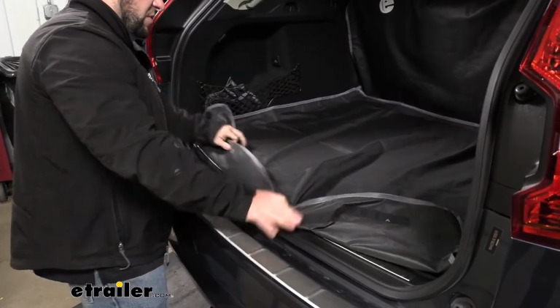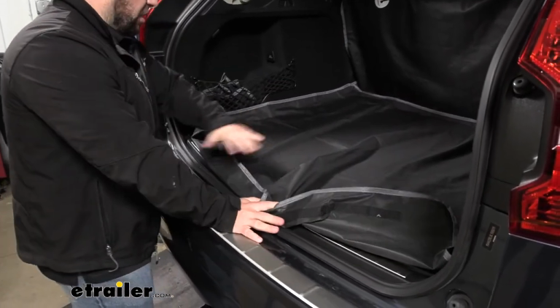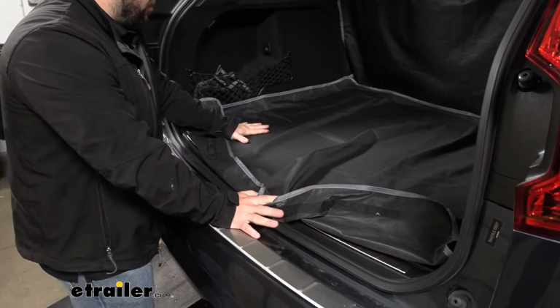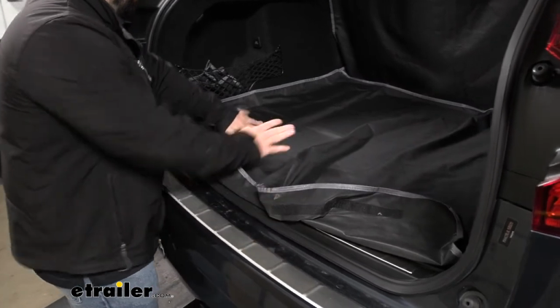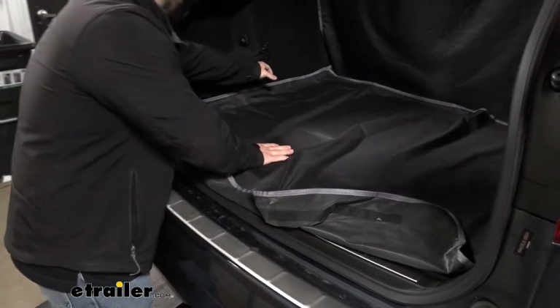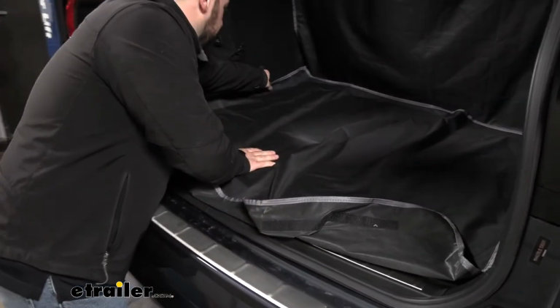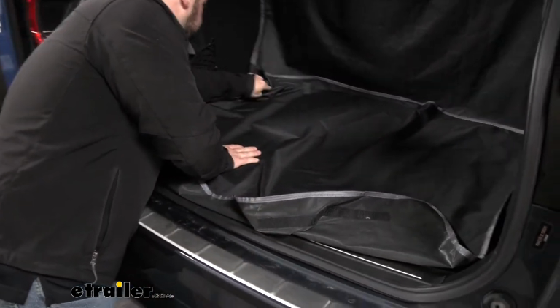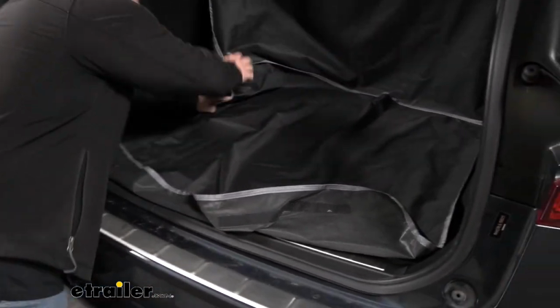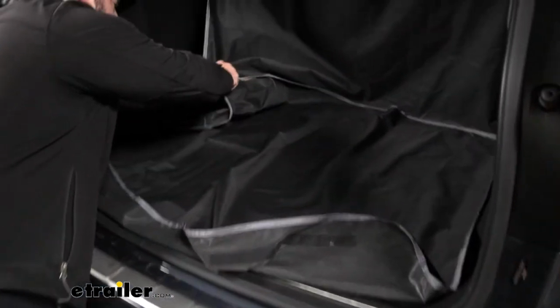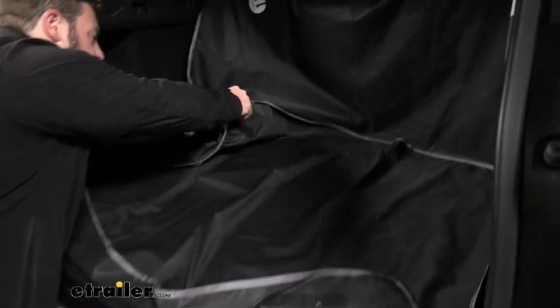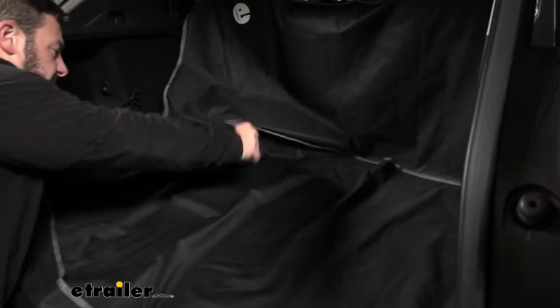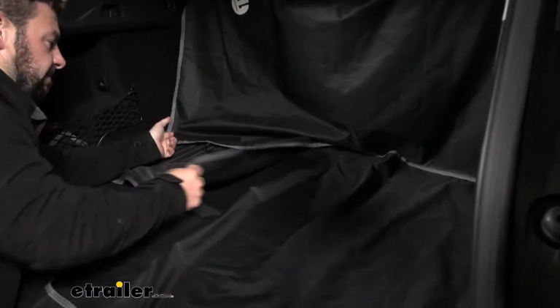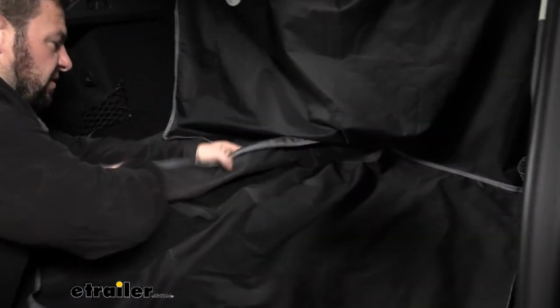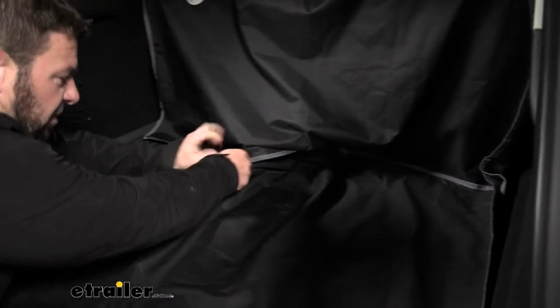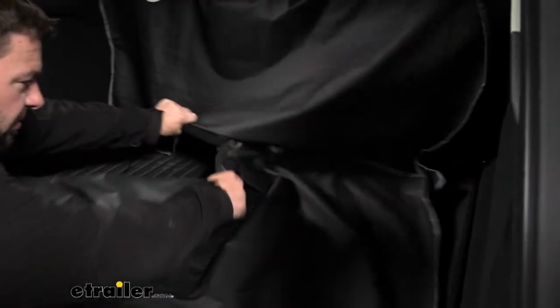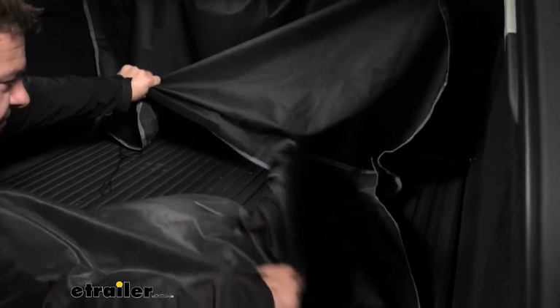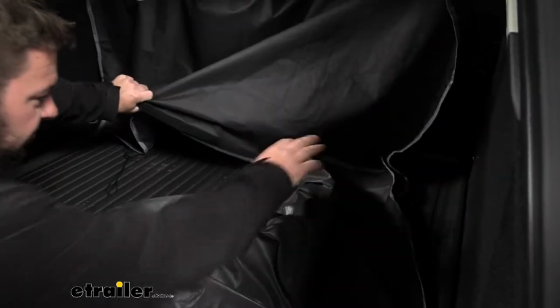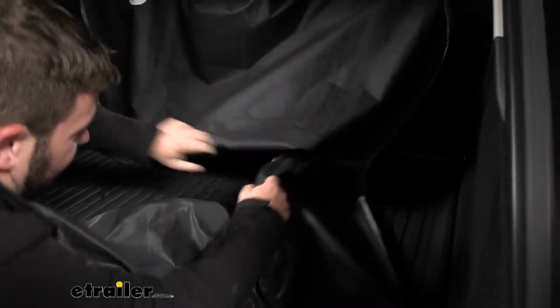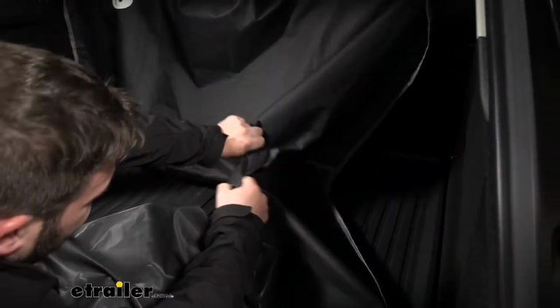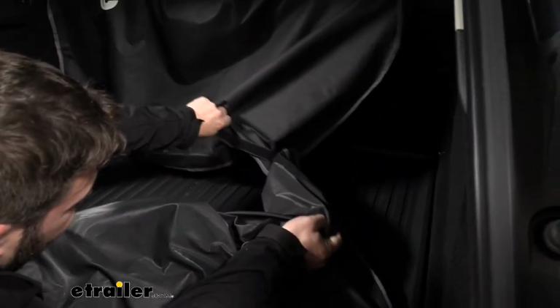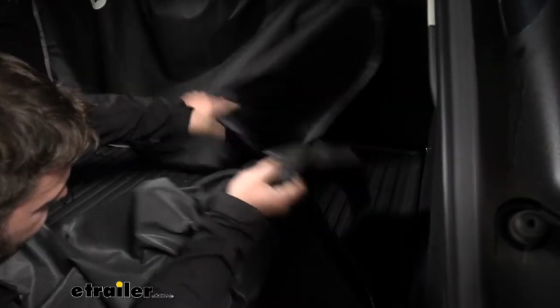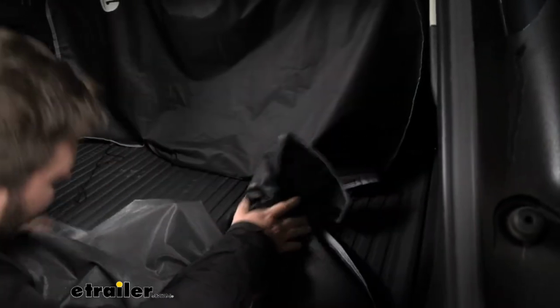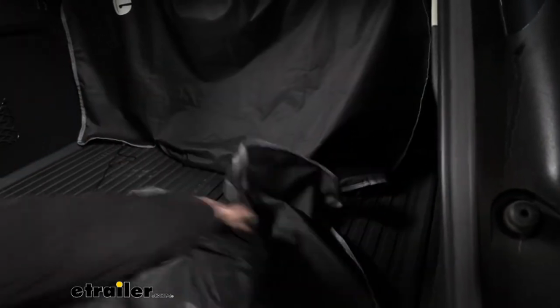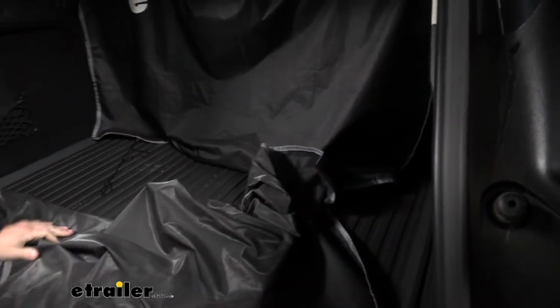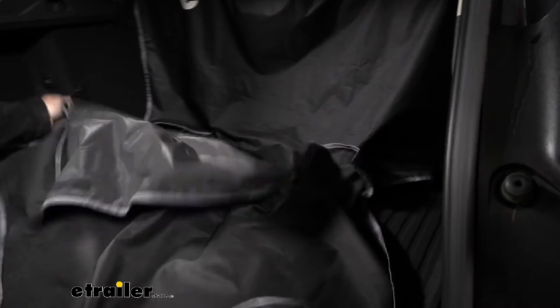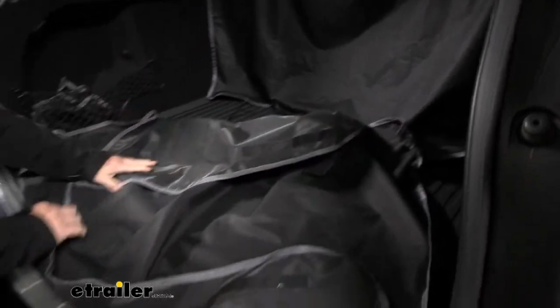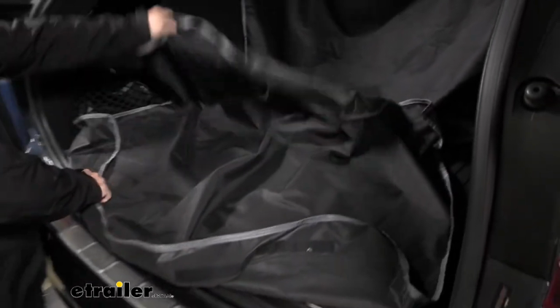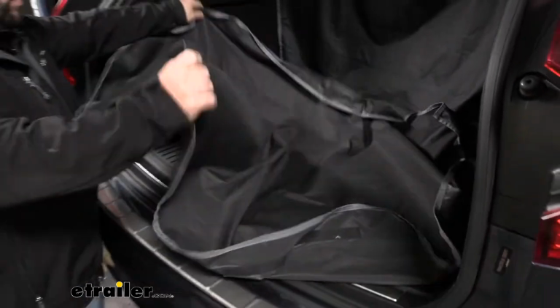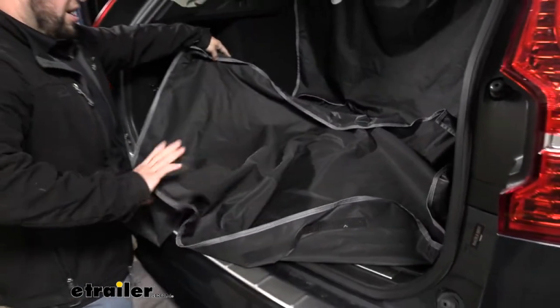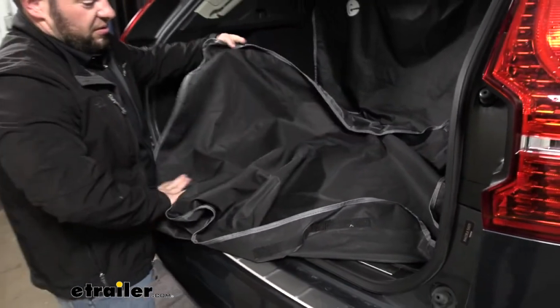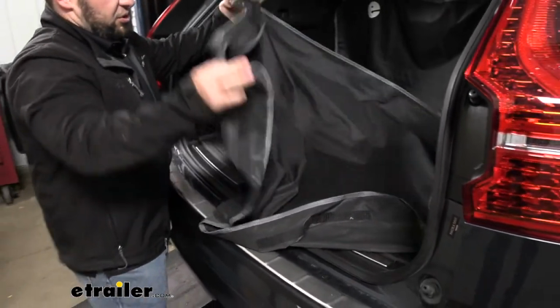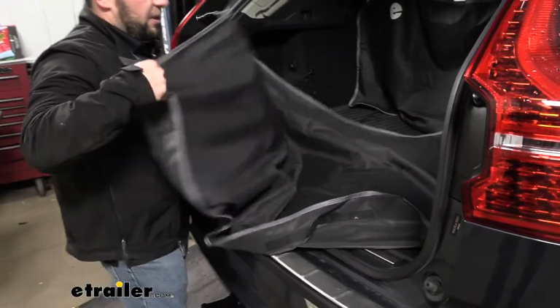The main cargo area part is the exact same. You have three points of hook and loop that keep it fastened. When you're not using it, you can easily just fold it up.